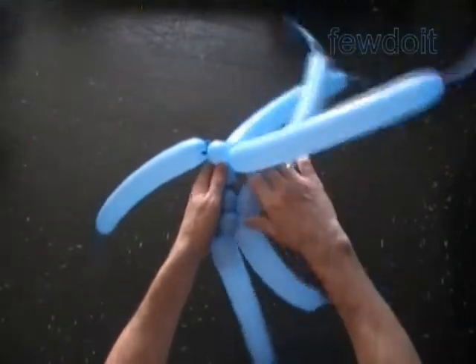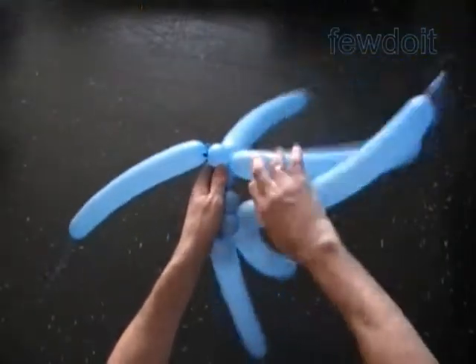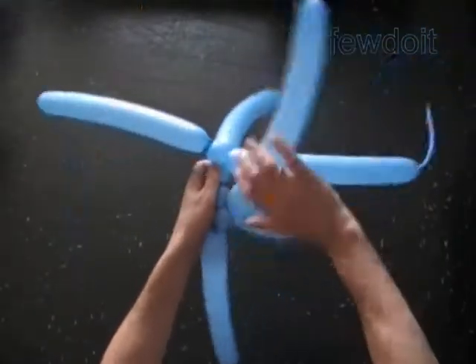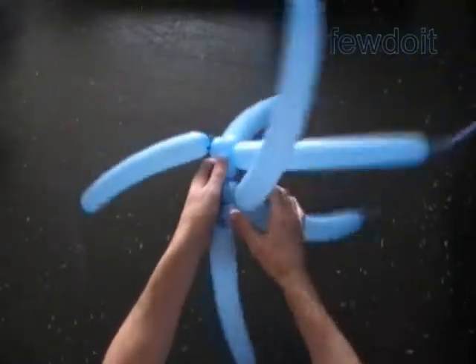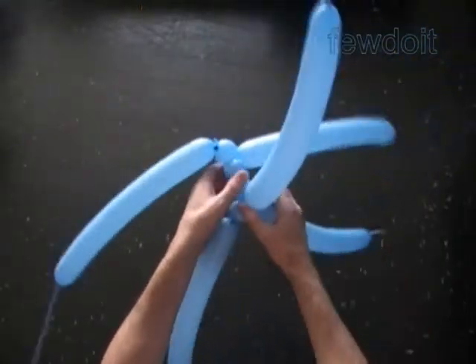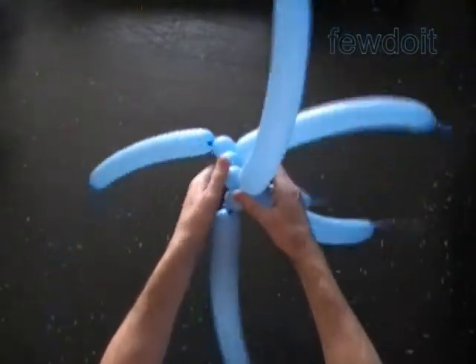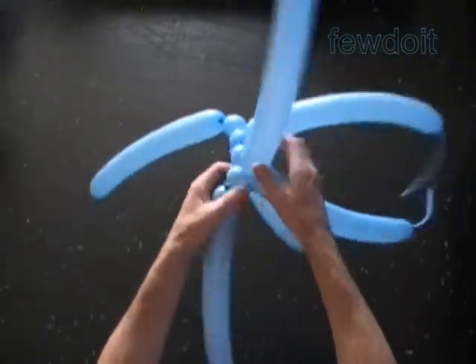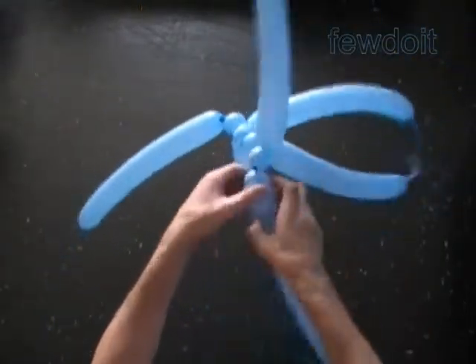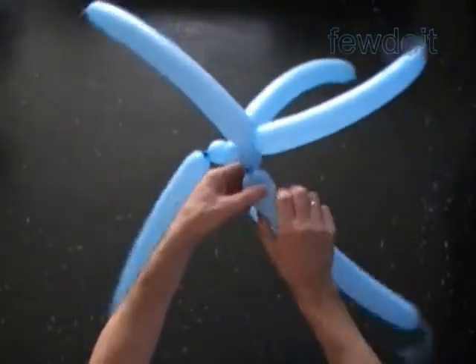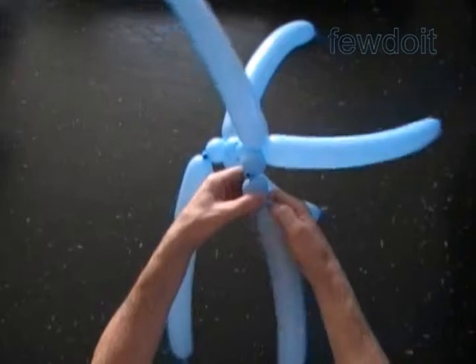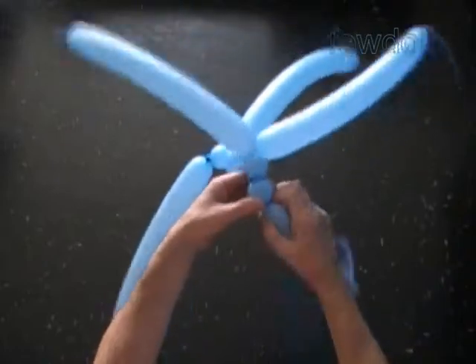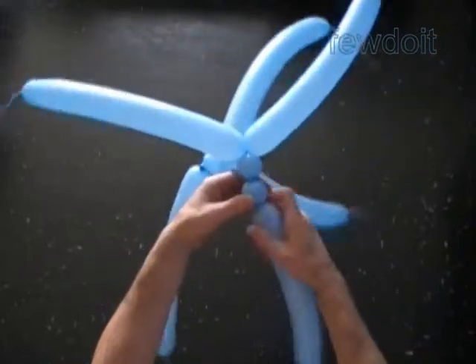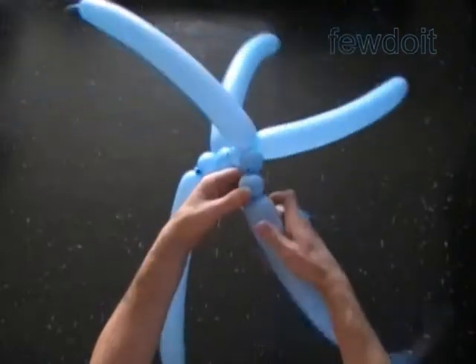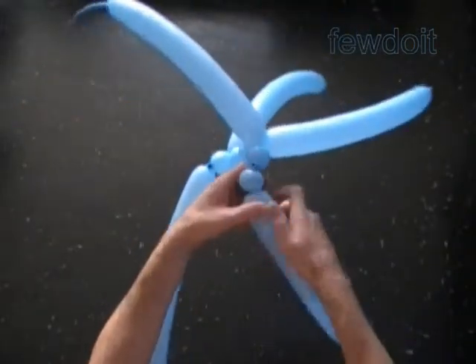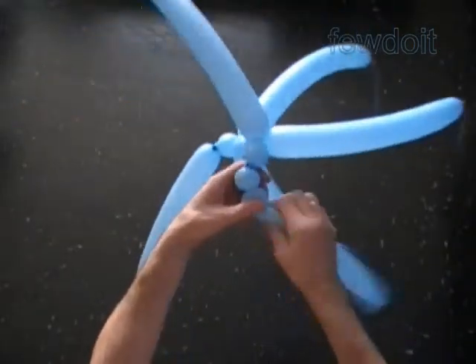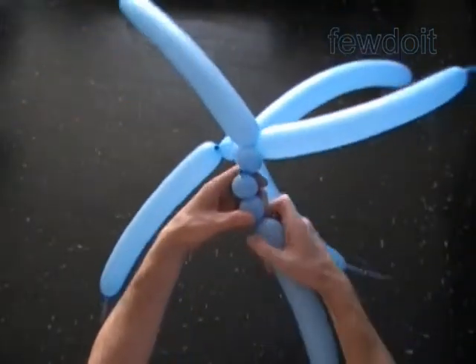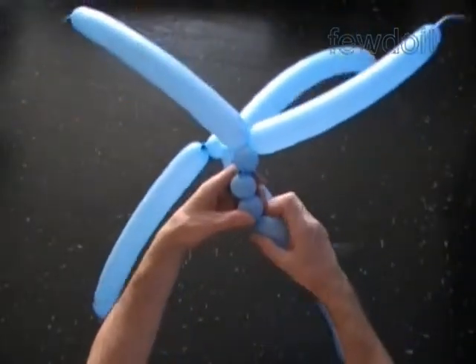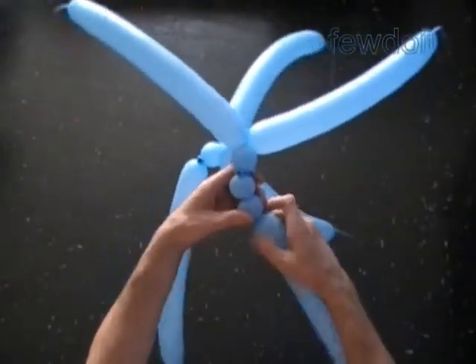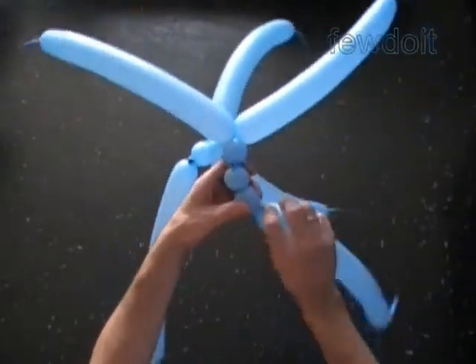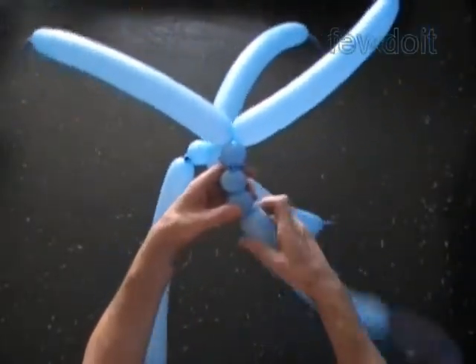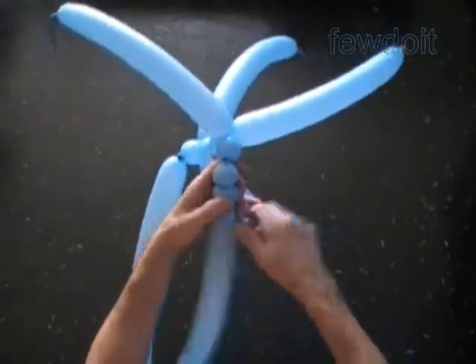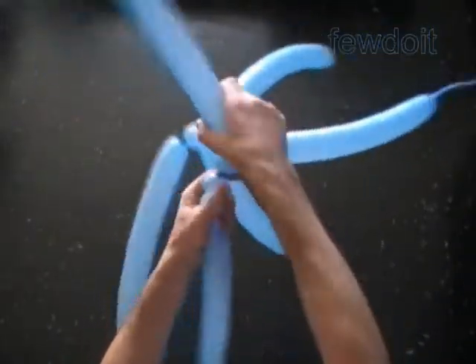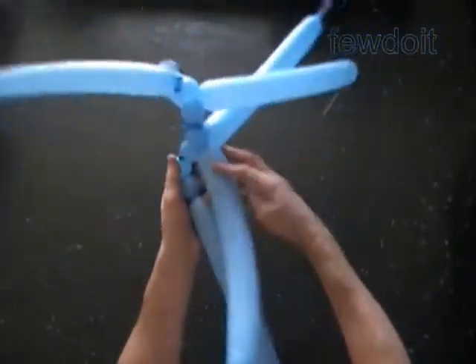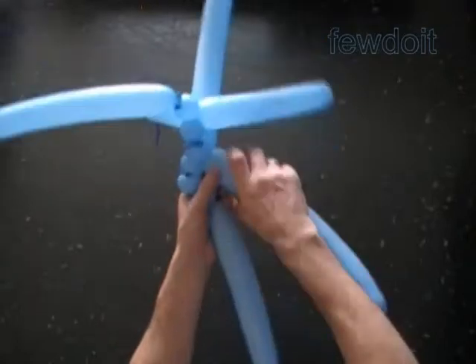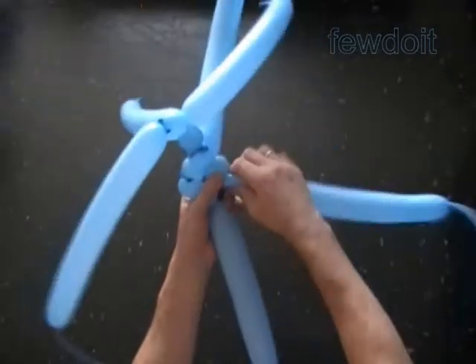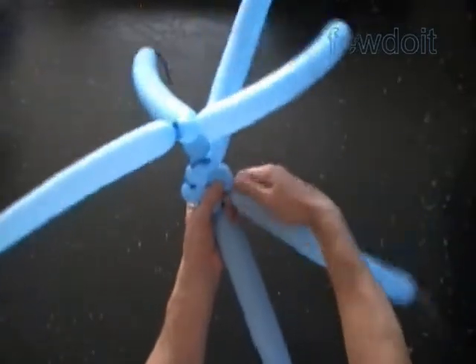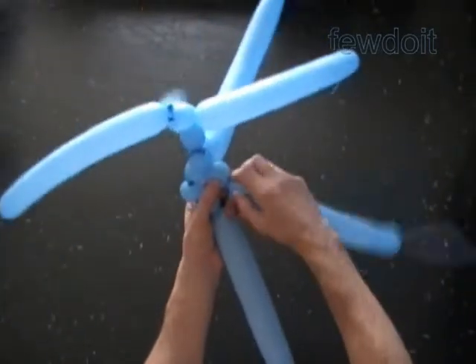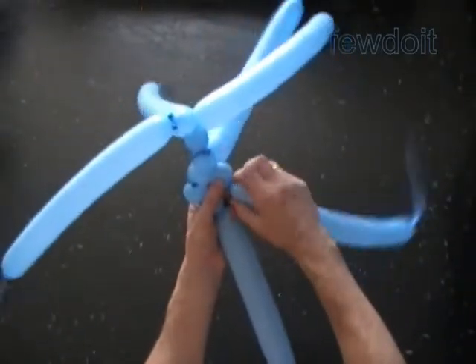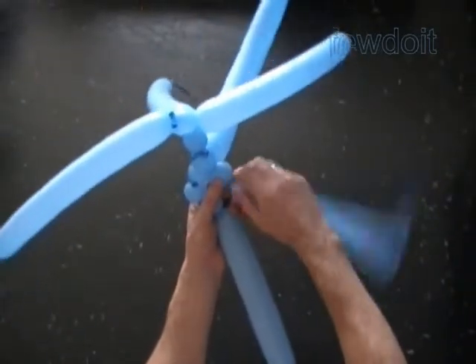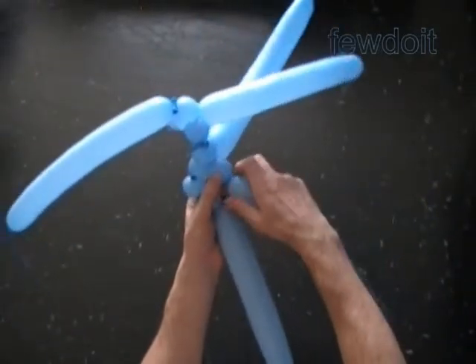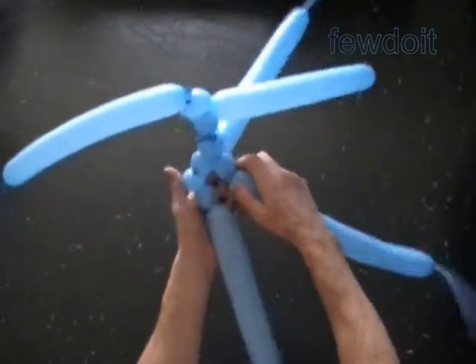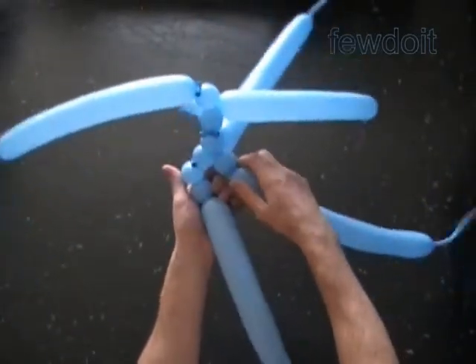We are making a sculpture of a relatively small cube that consists of 216 bubbles, so it would take time to make it.